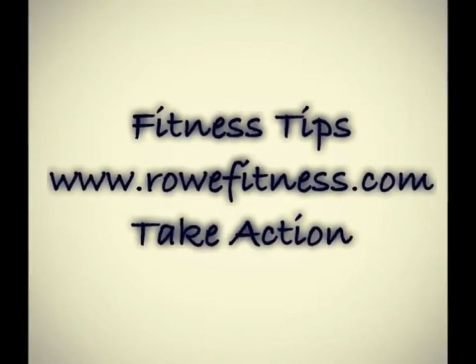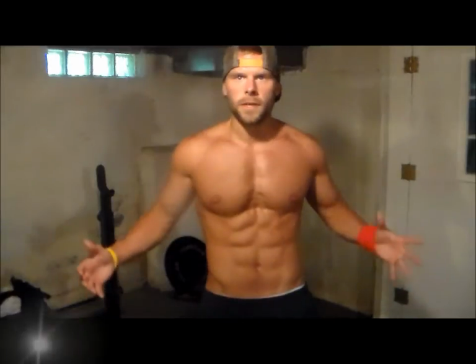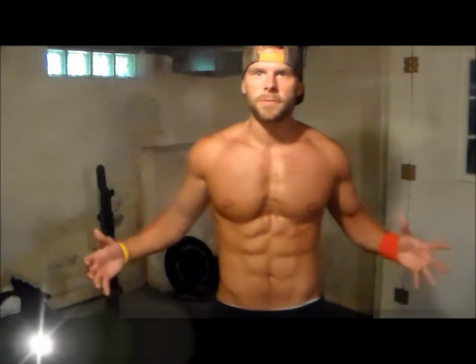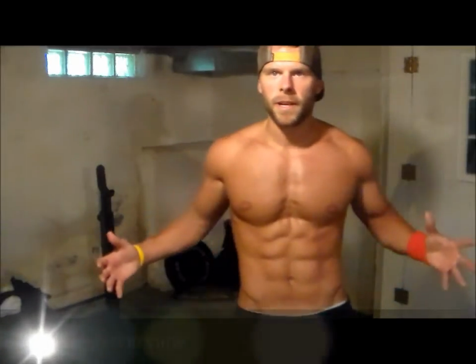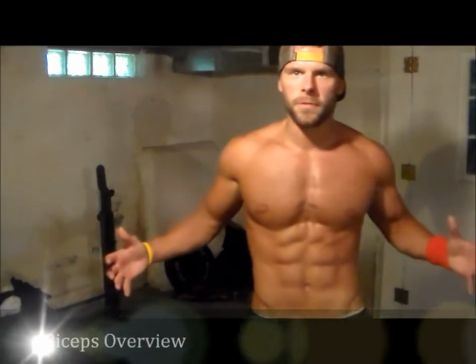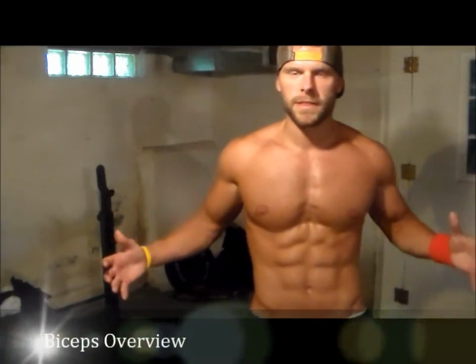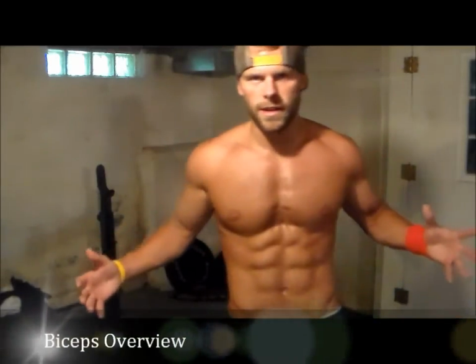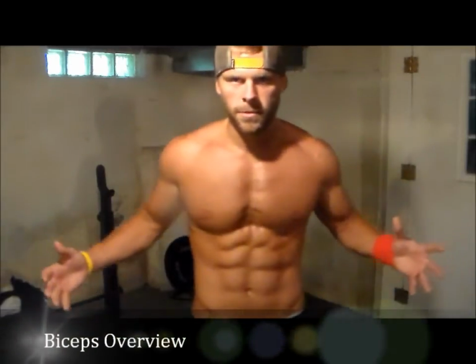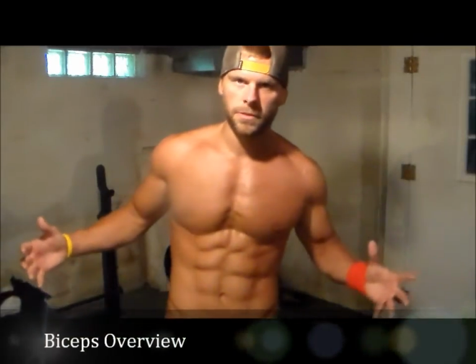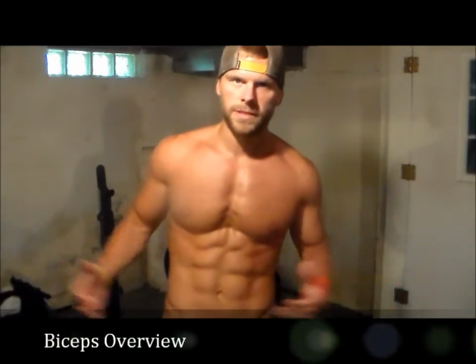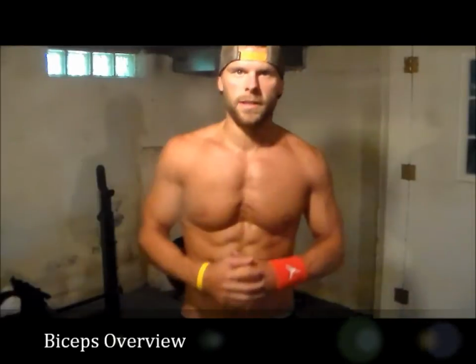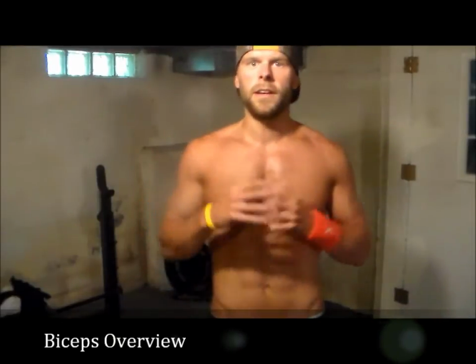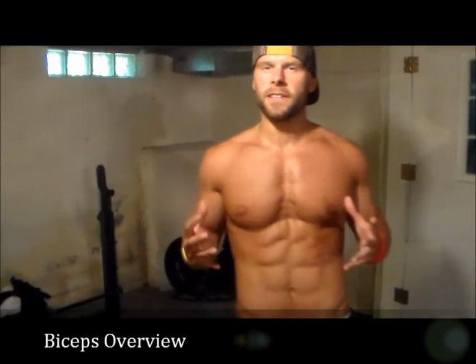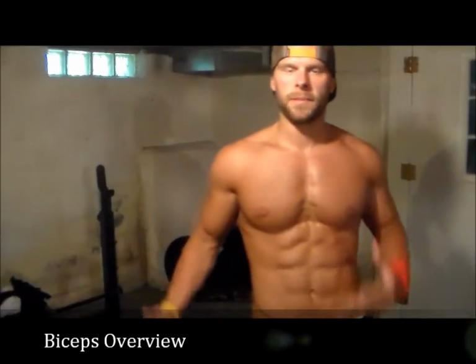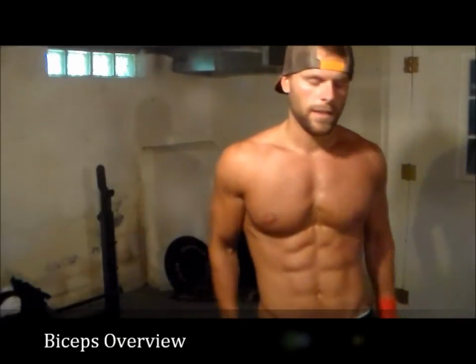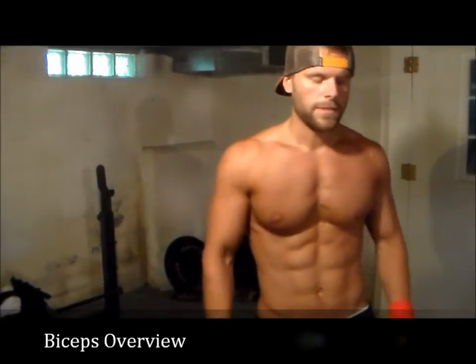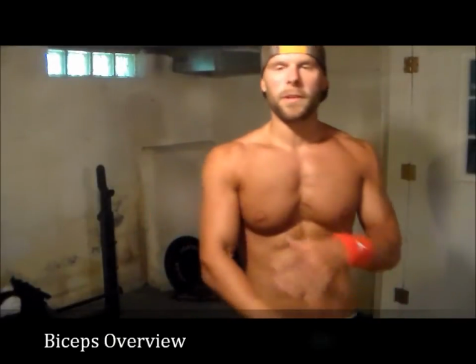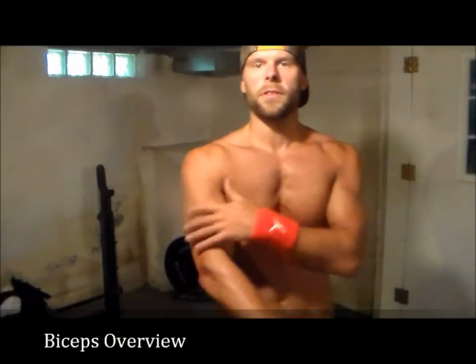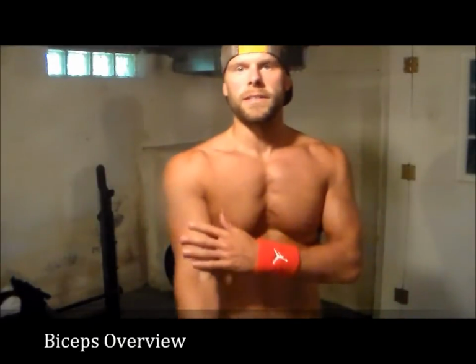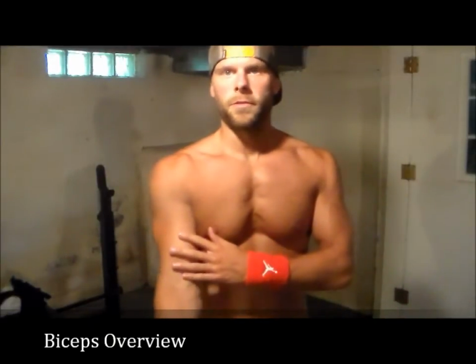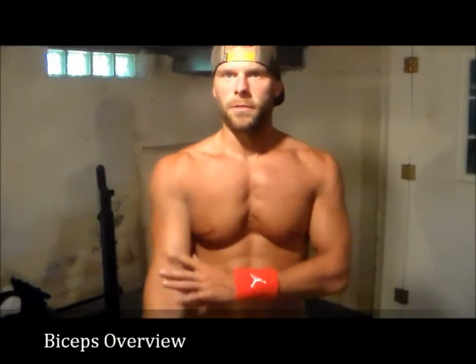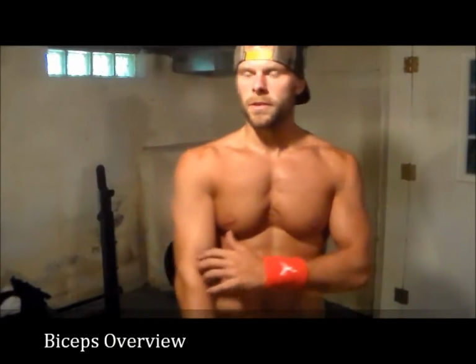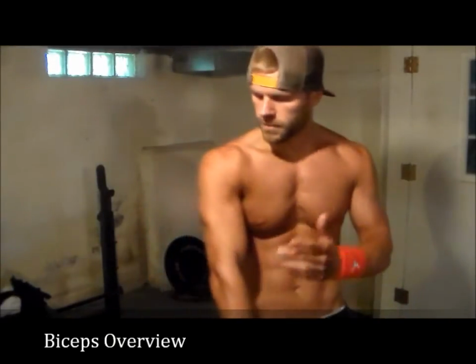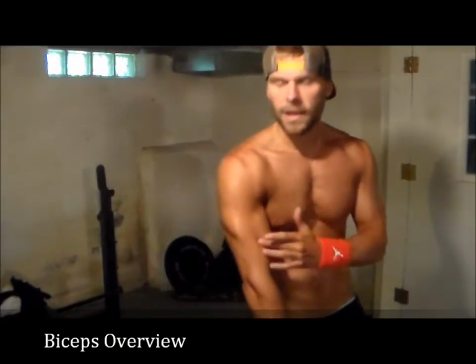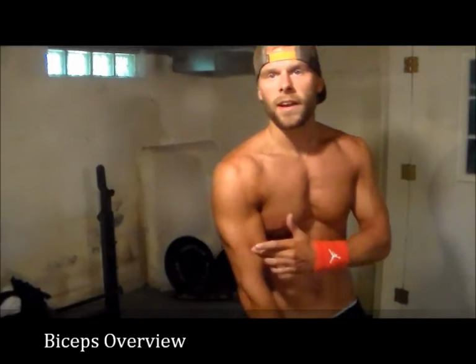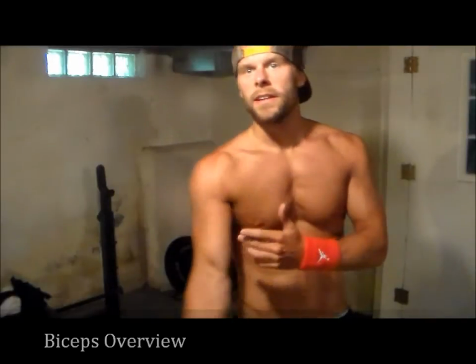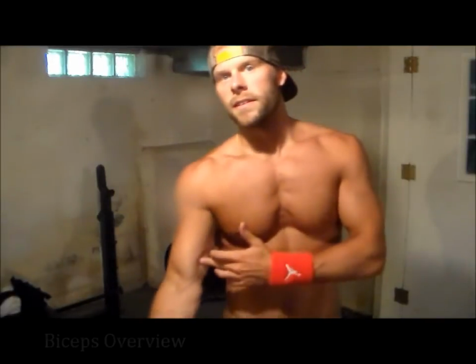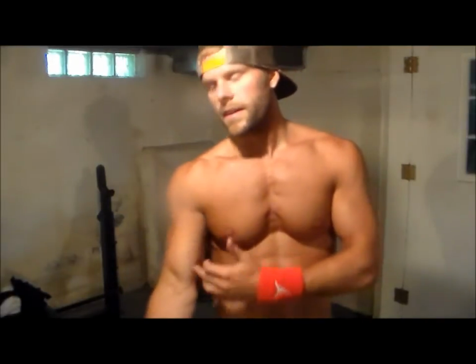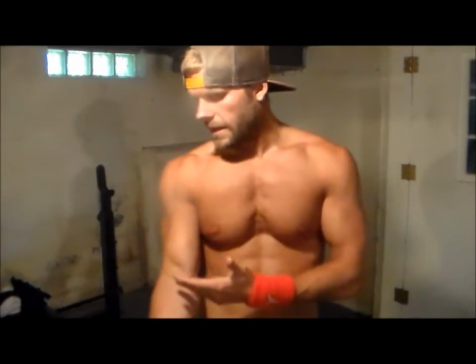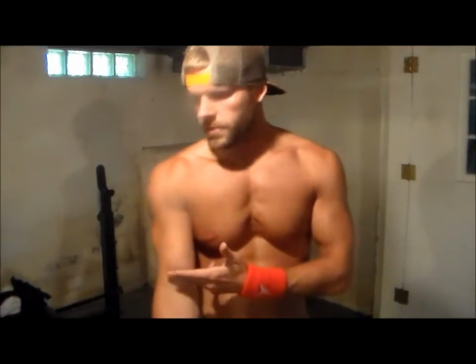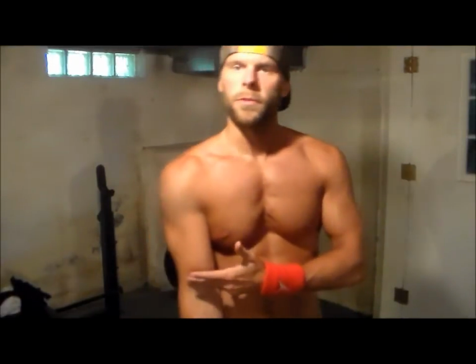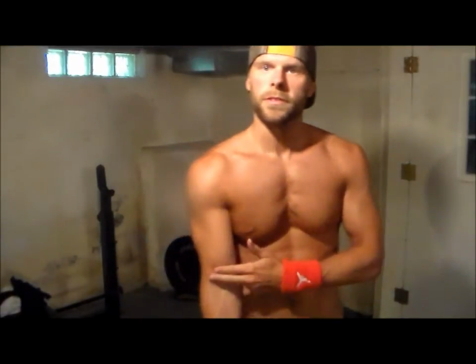What's up guys, welcome back to rowfitness.com. We got a new little segment here — fitness tips. Today we're going to do a little bicep overview. We're going to talk about the outside, the inside, and the peak more towards your elbow.